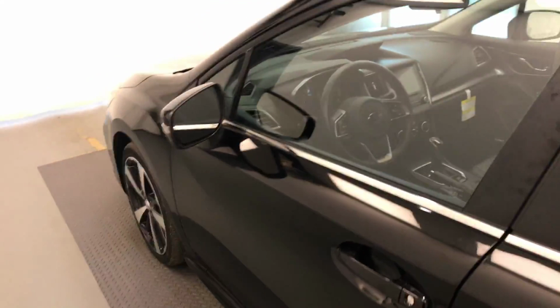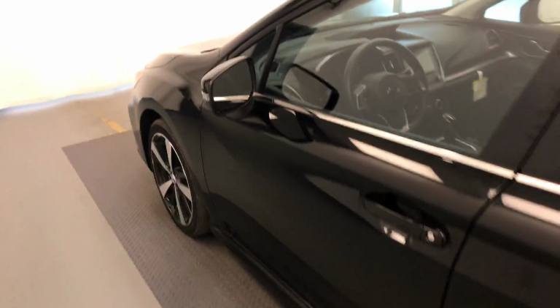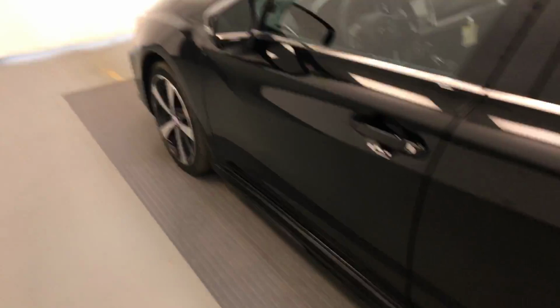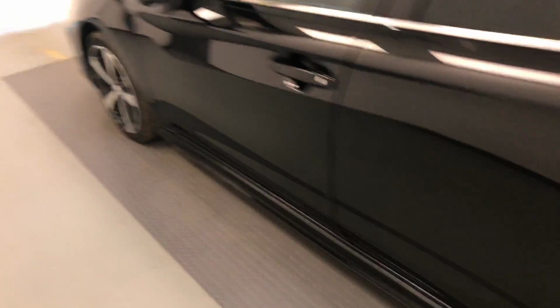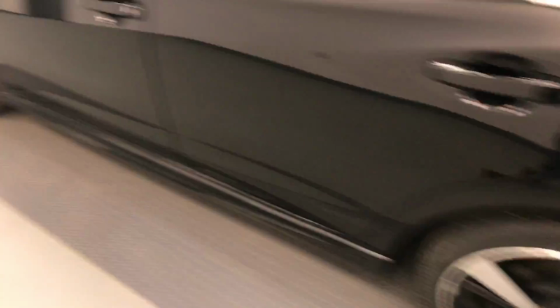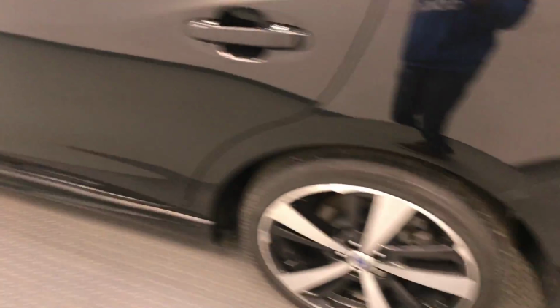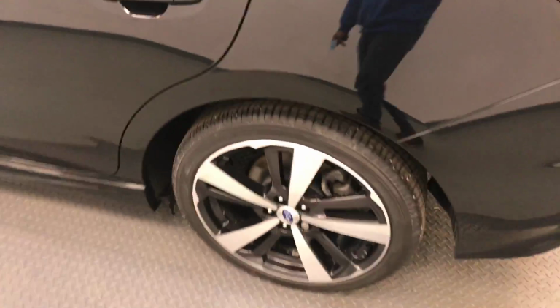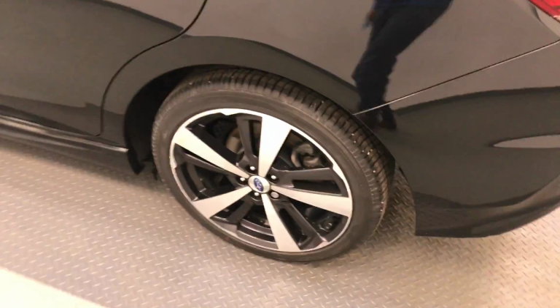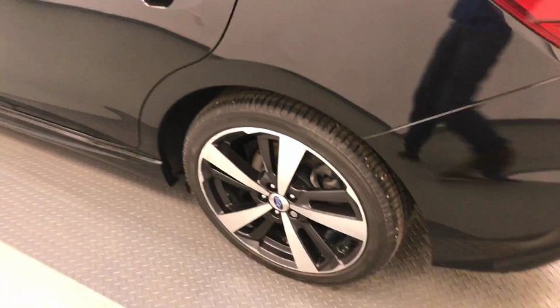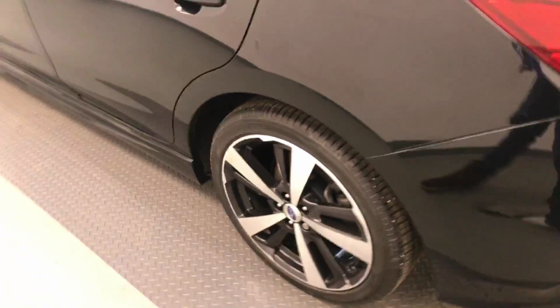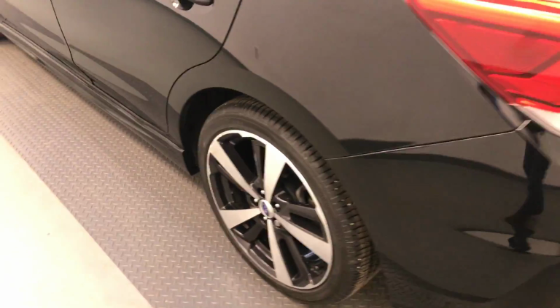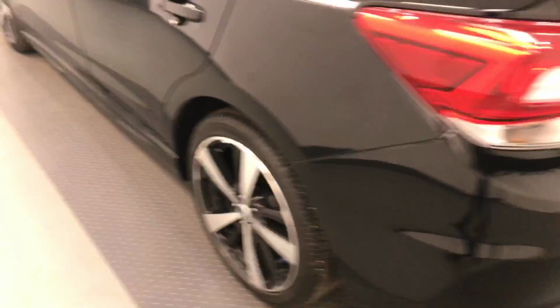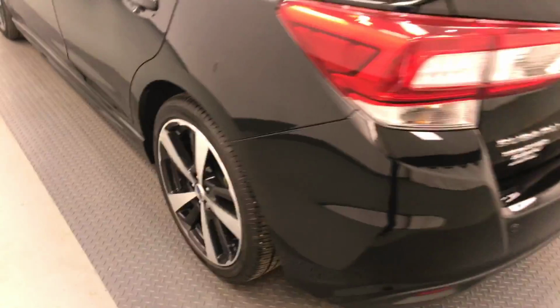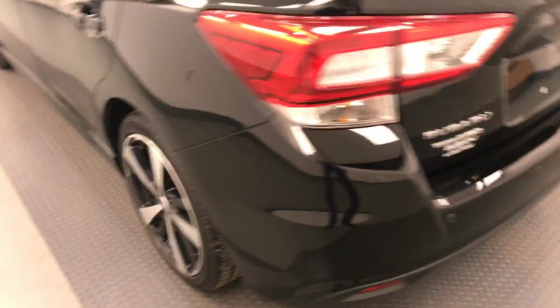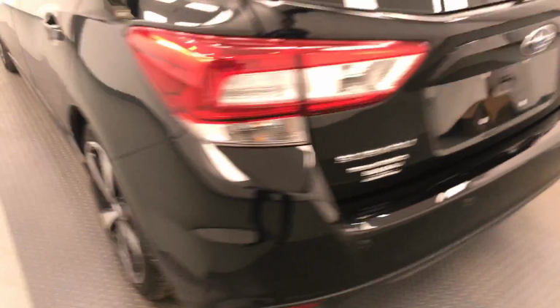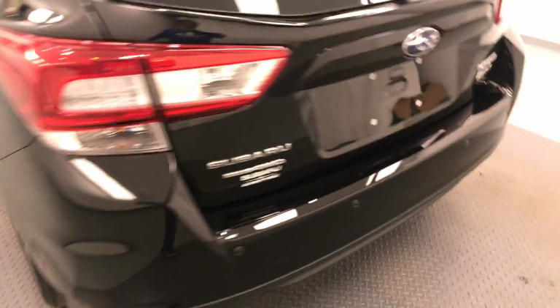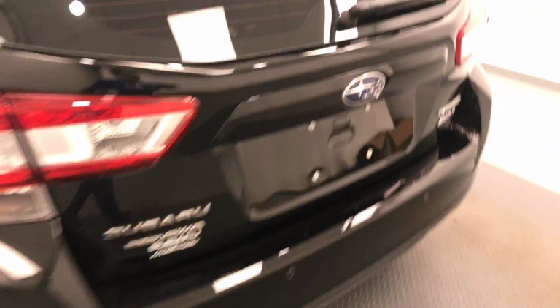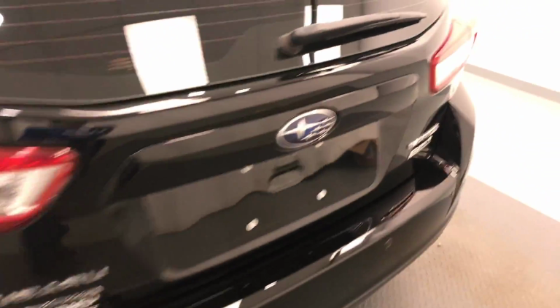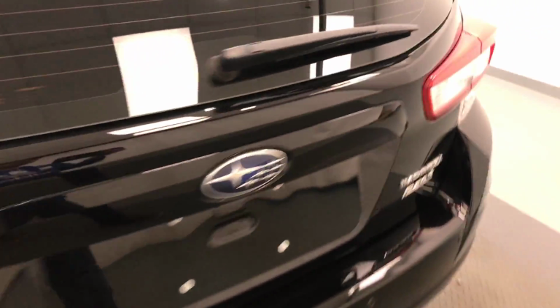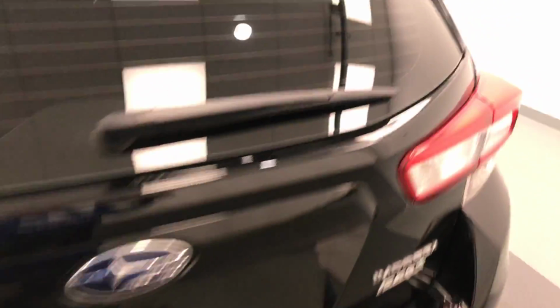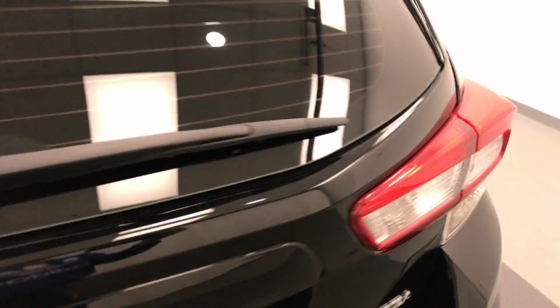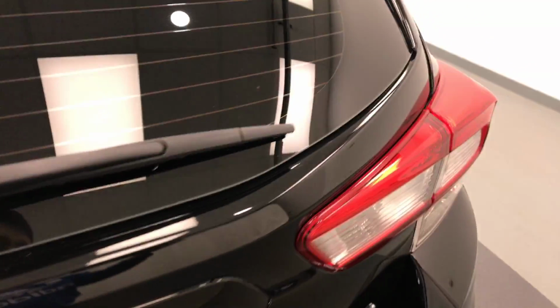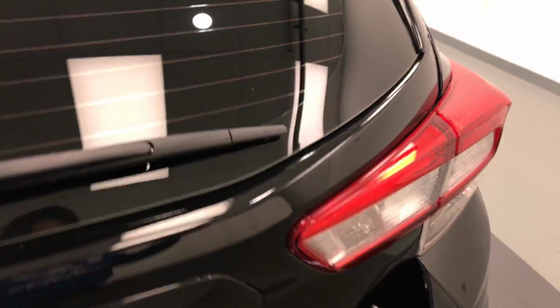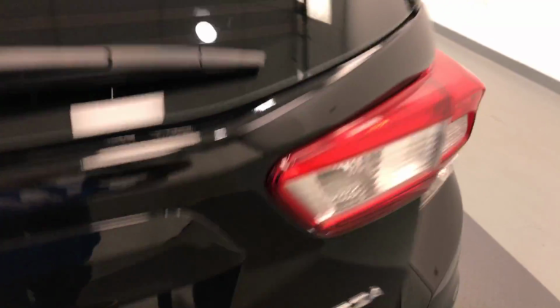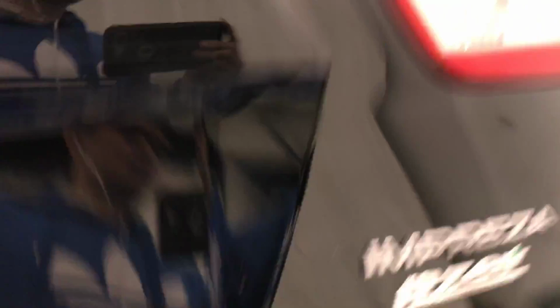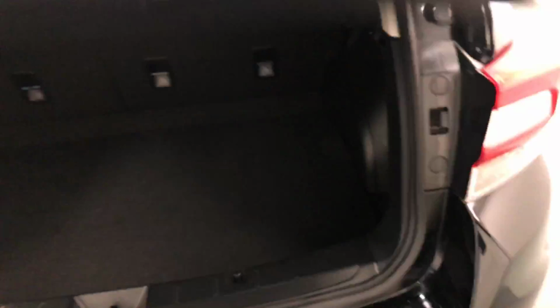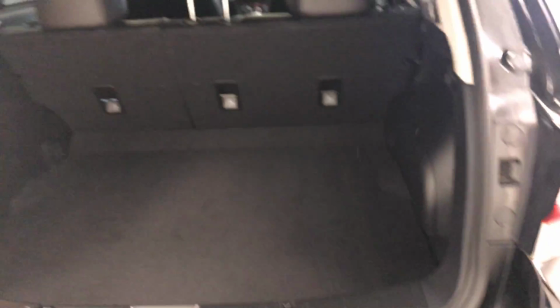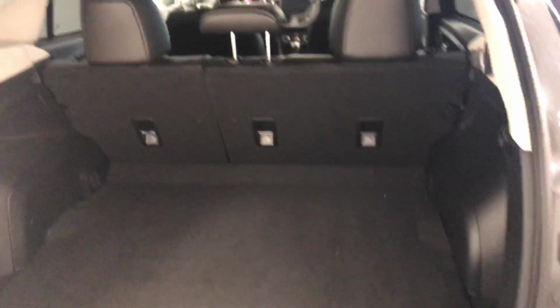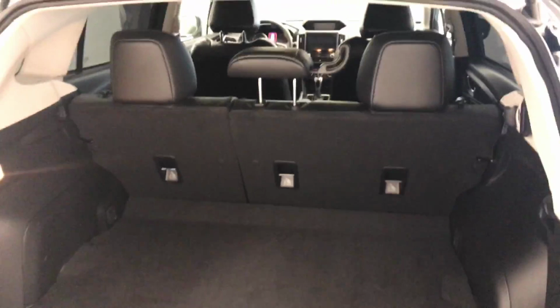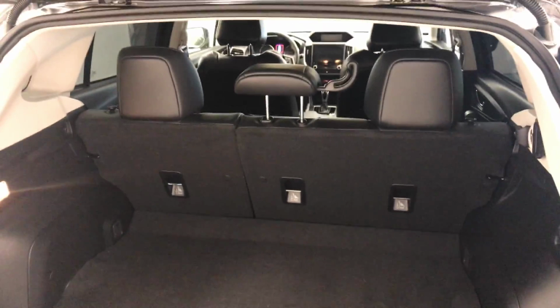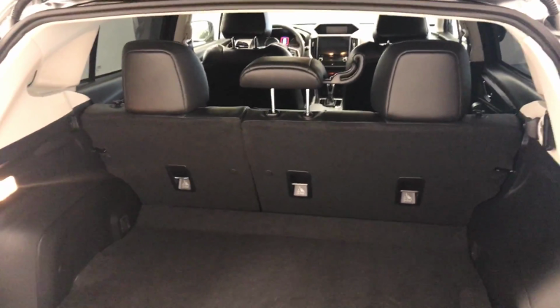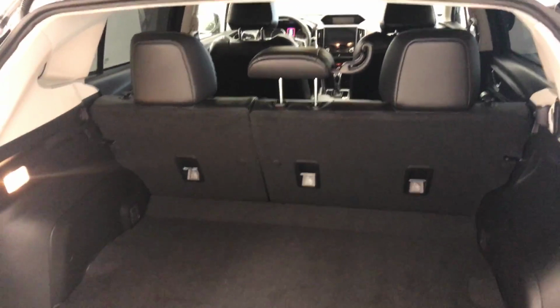Moving on to exterior features, we have 17 inch alloy rims, rear parking assist backup camera, and more cargo space.